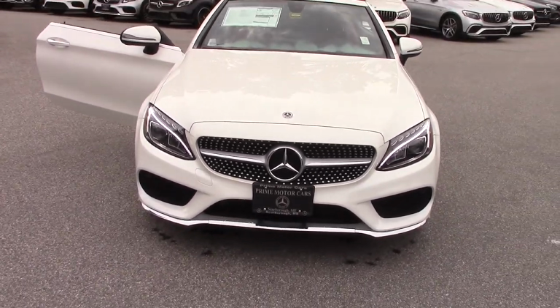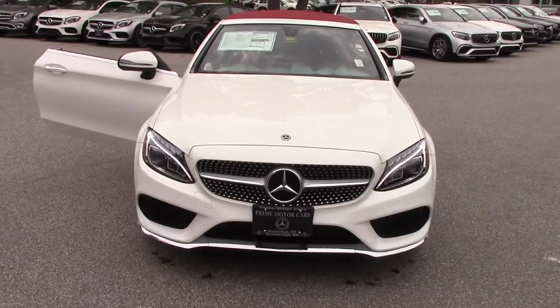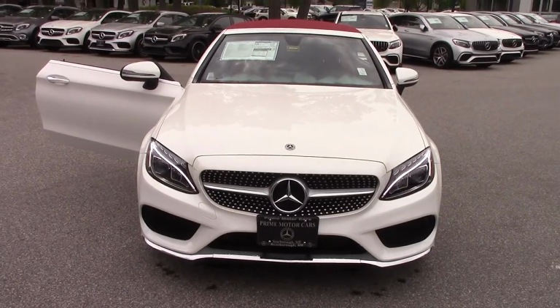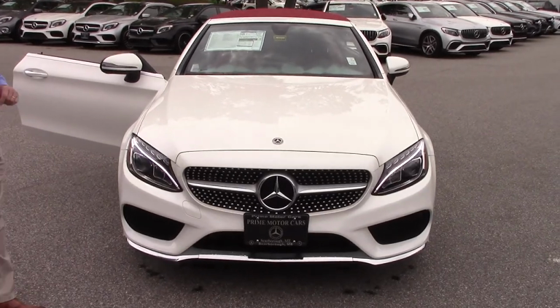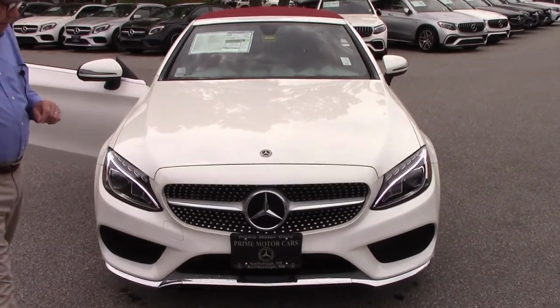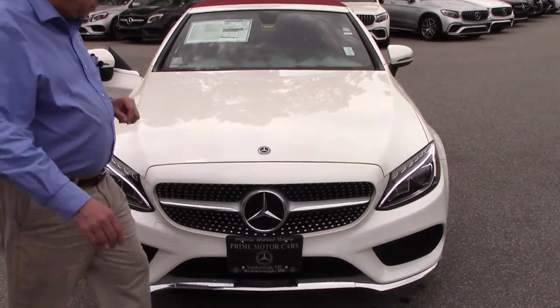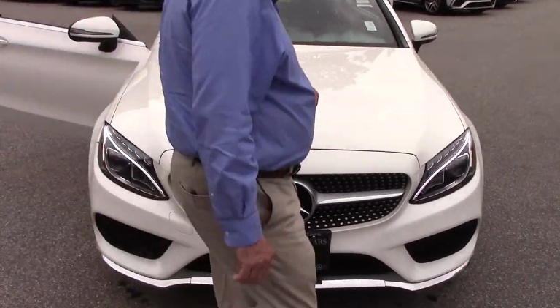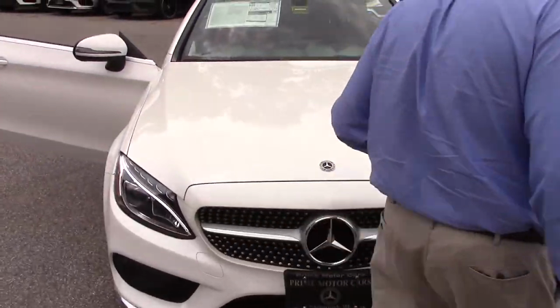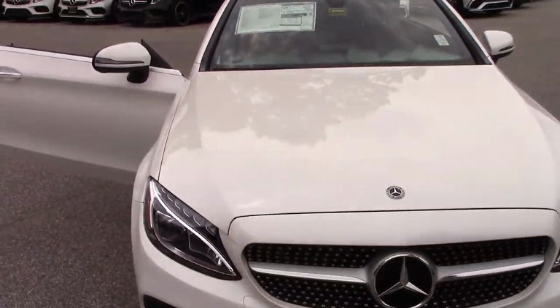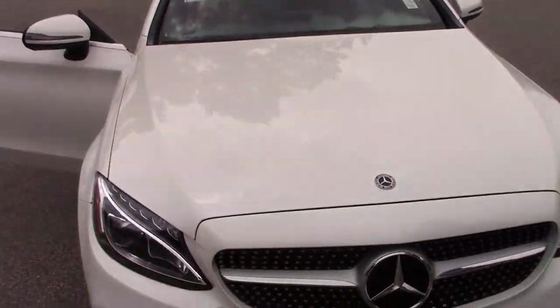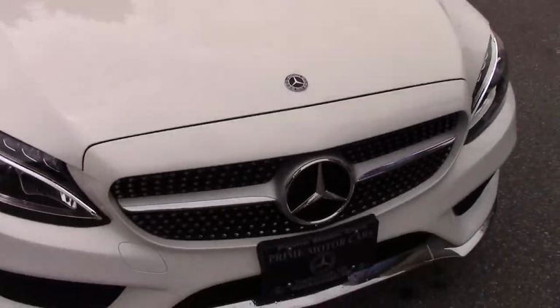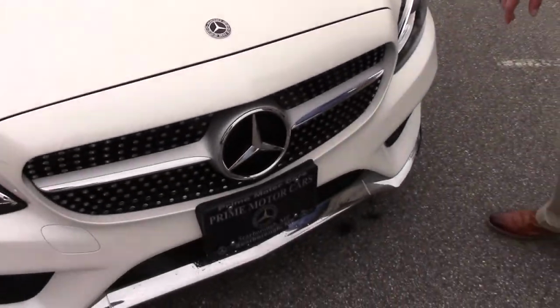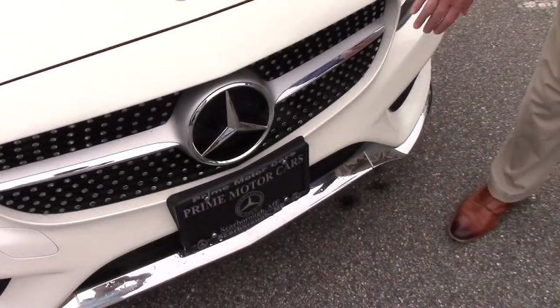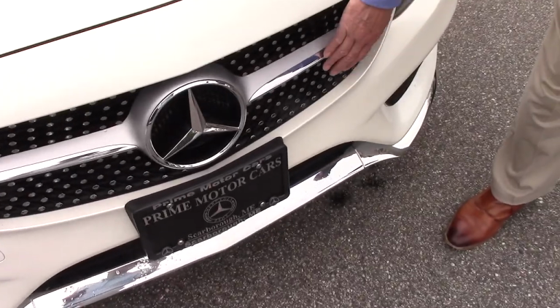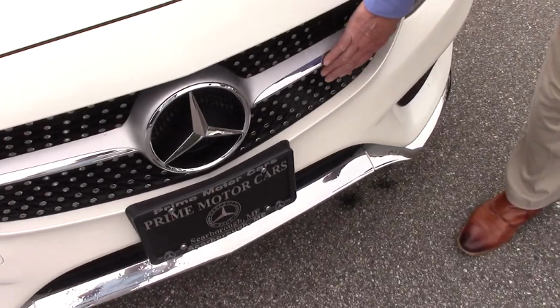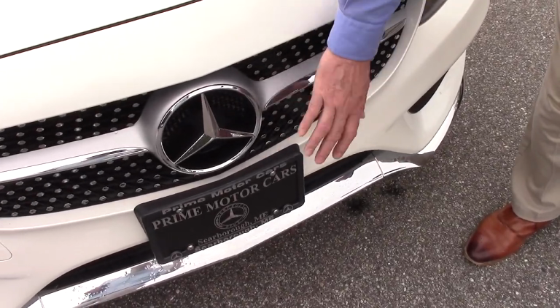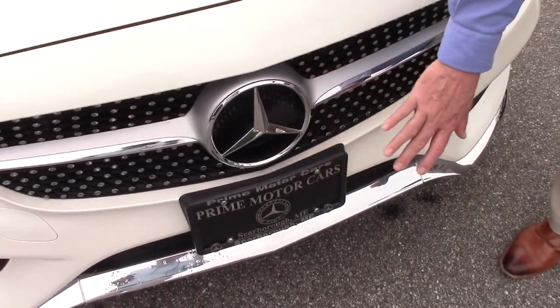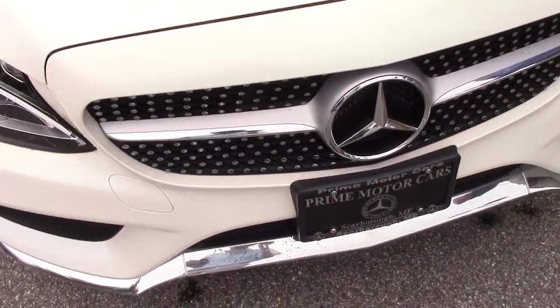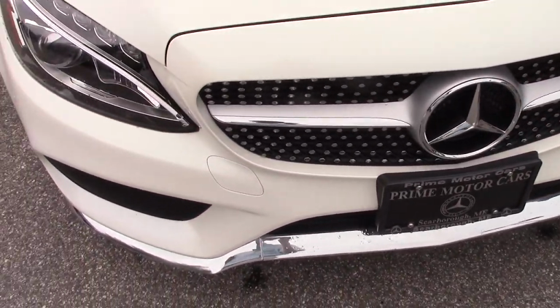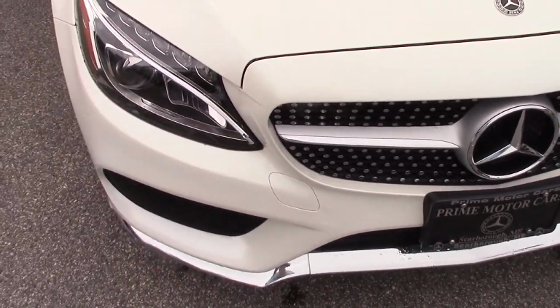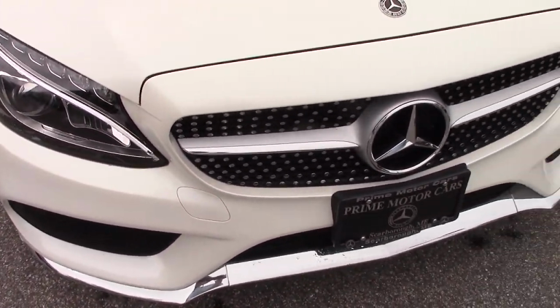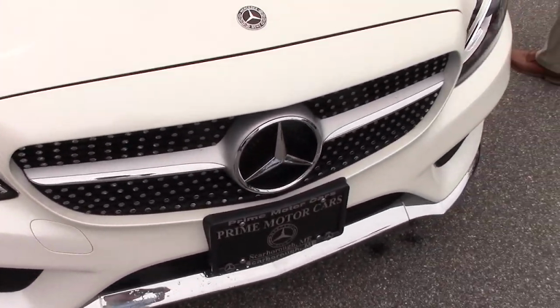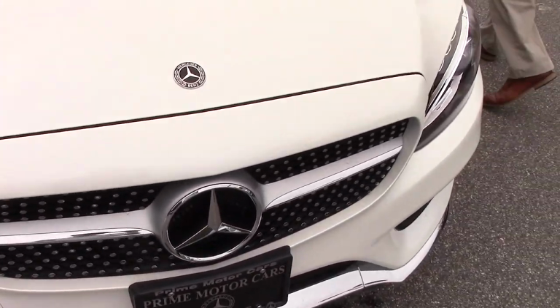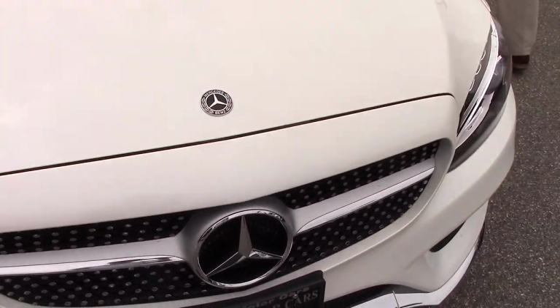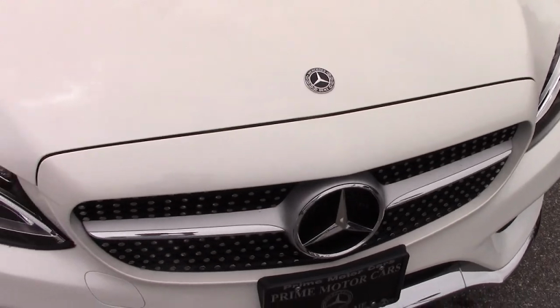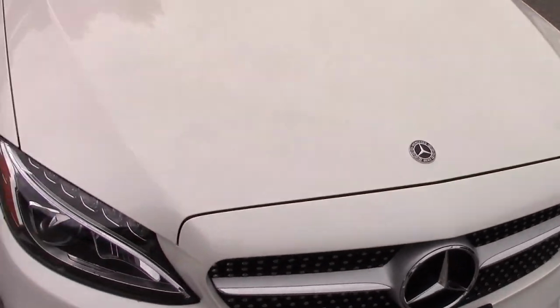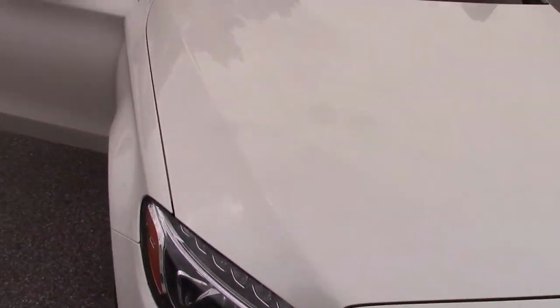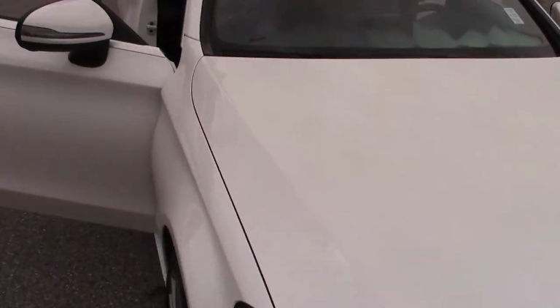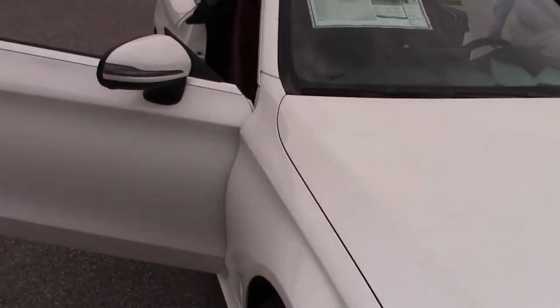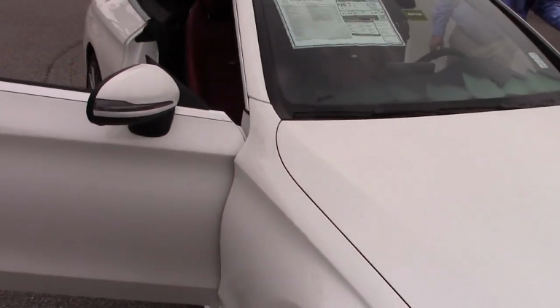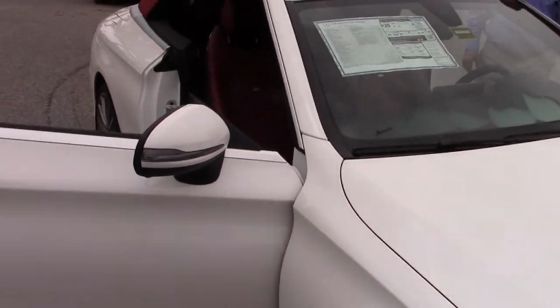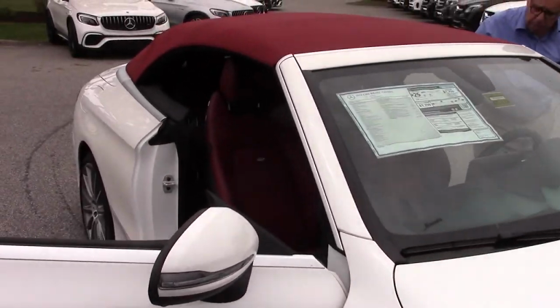So let's go ahead and put the top down. This also has the AMG package, so this is normally an AMG grille, AMG elements, AMG wheels, even though it's not the full-on AMG product.